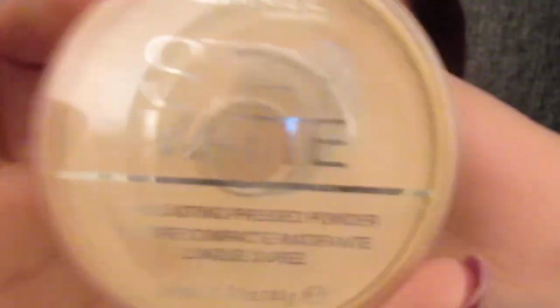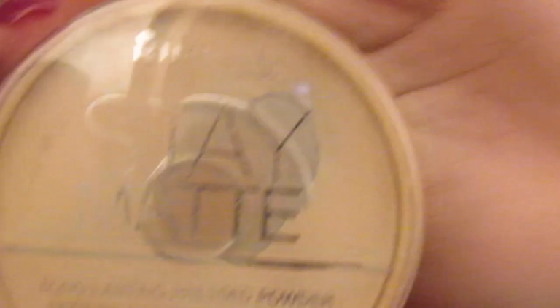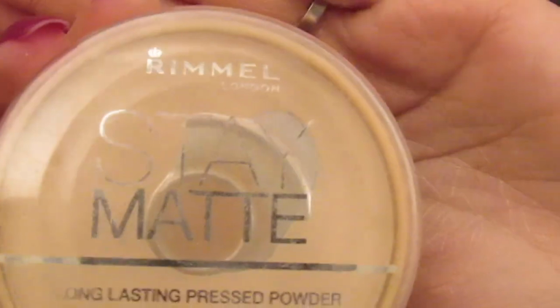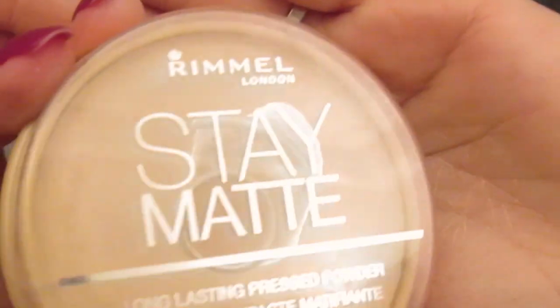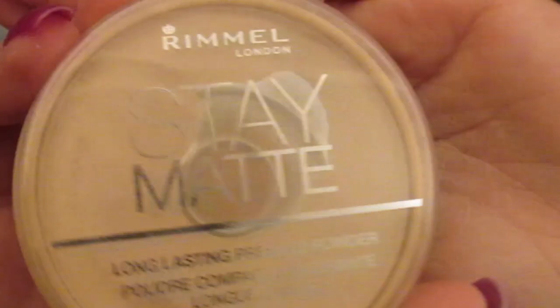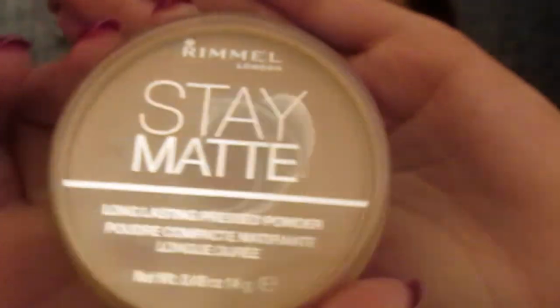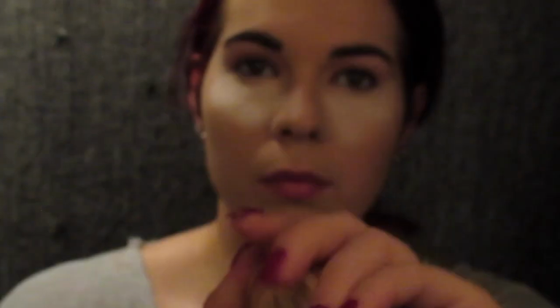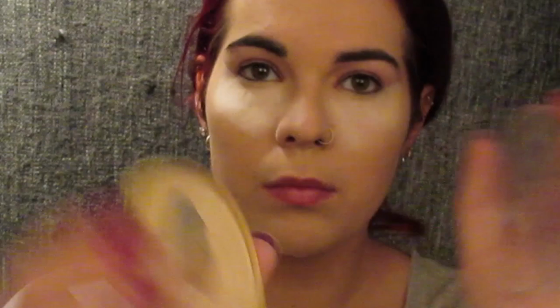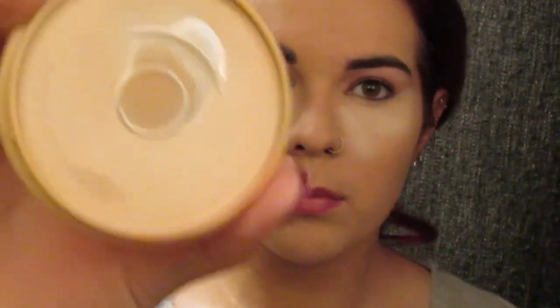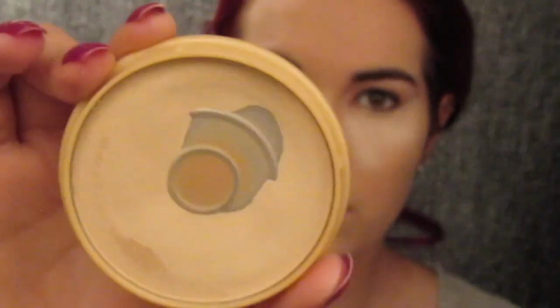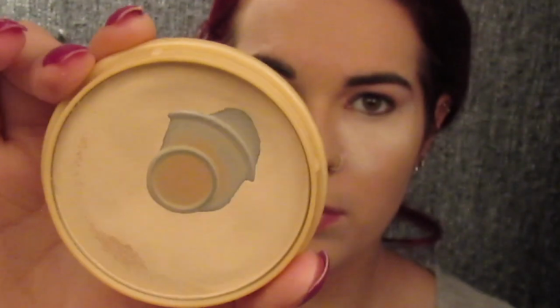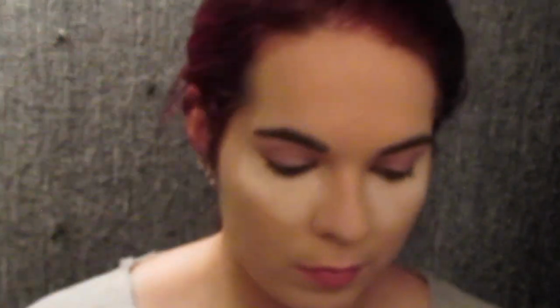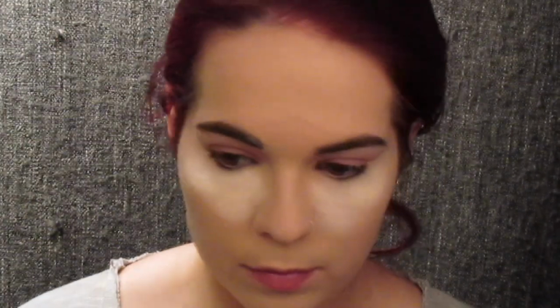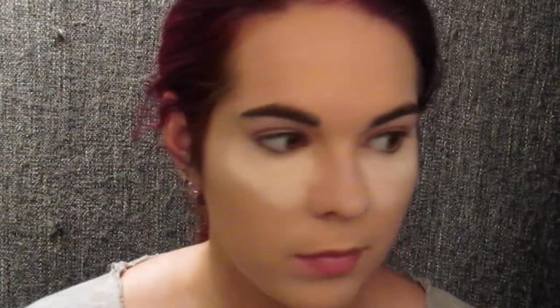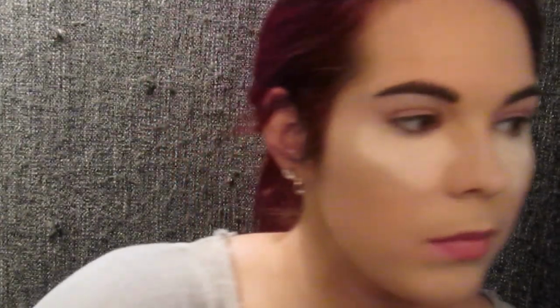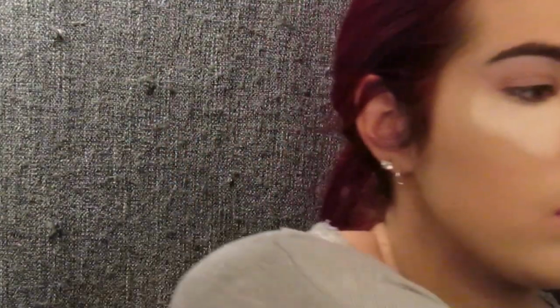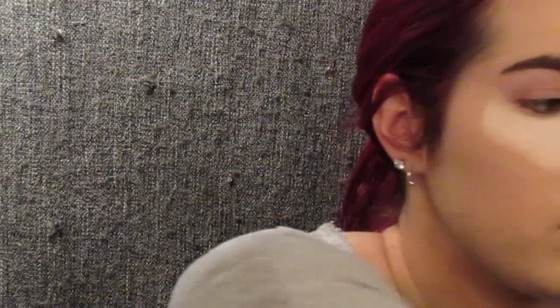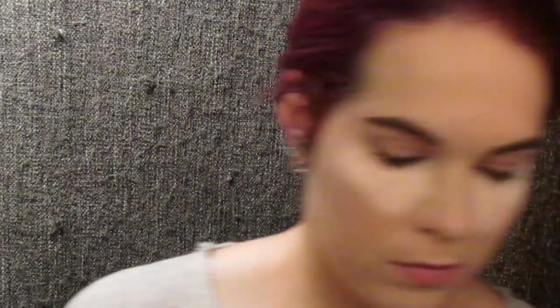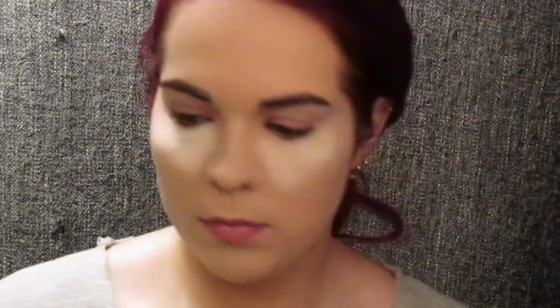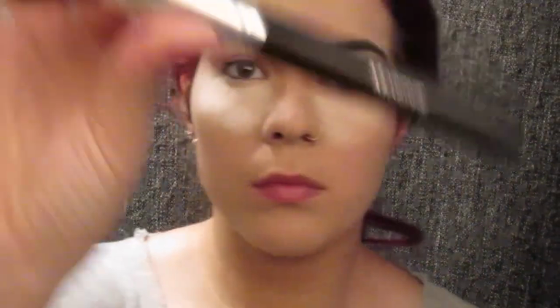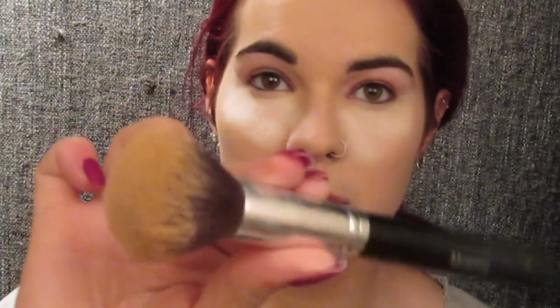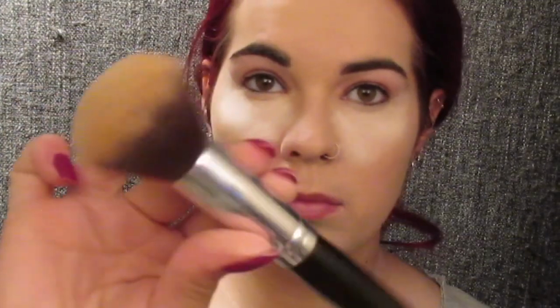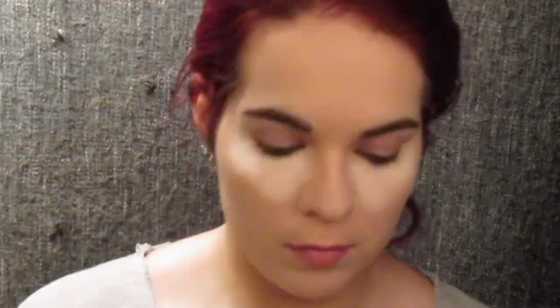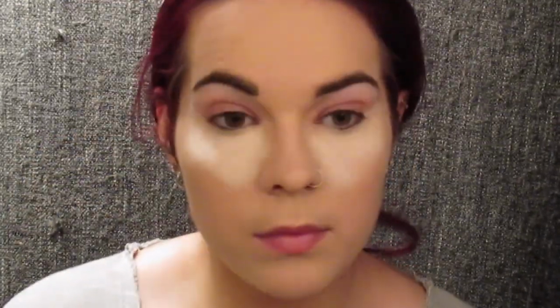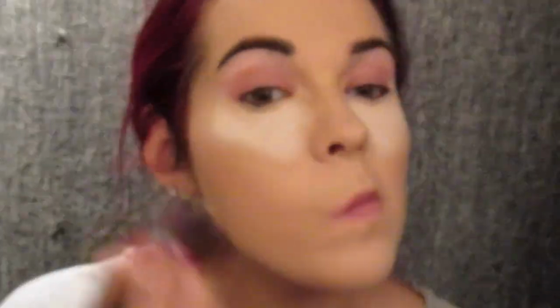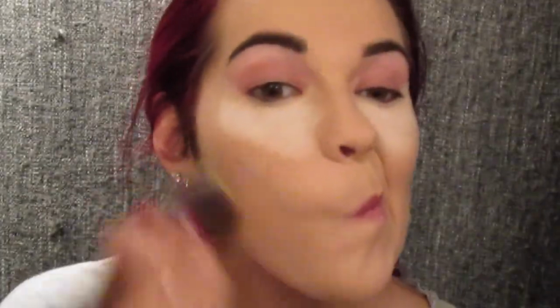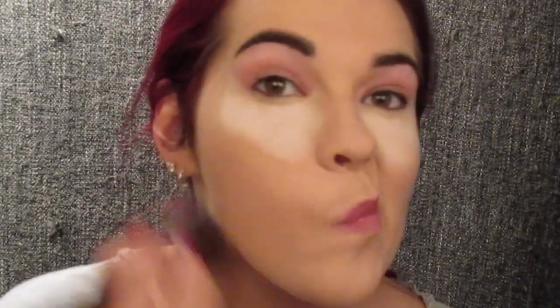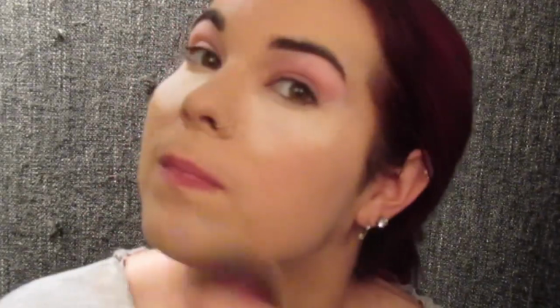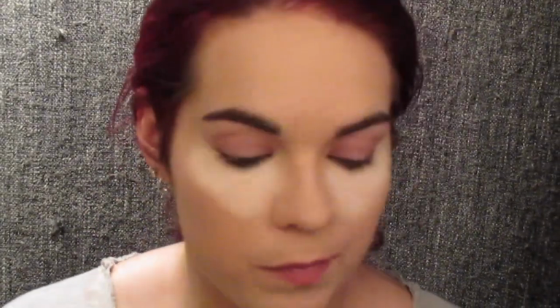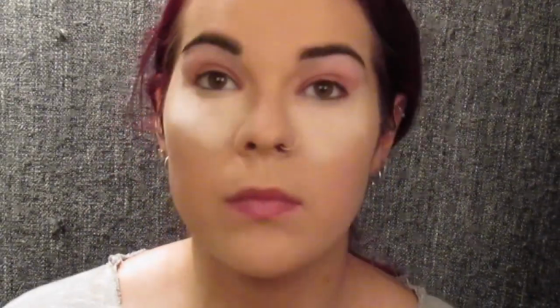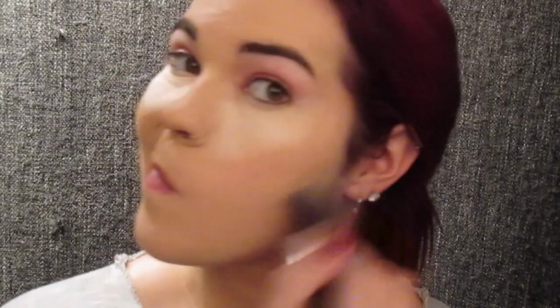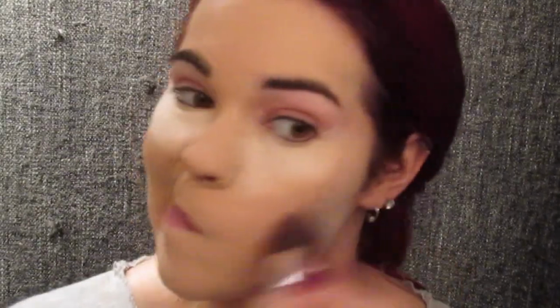Then I'm going to go in with my Stay Matte Pressed Powder from Rimmel in 011 Creamy Natural. As you can see, I've used this a lot because I've hit pan on it. Then I'm just going to go in with a Morphe powder brush and just set my entire face.